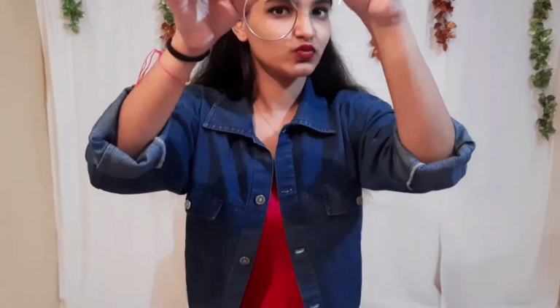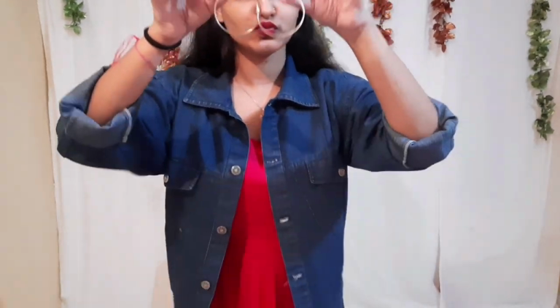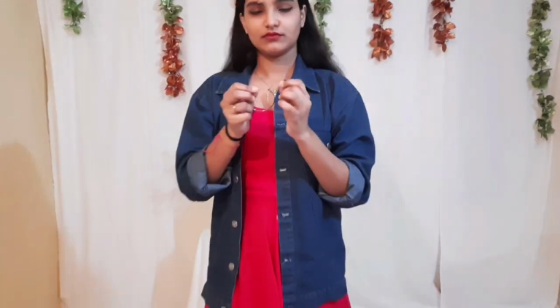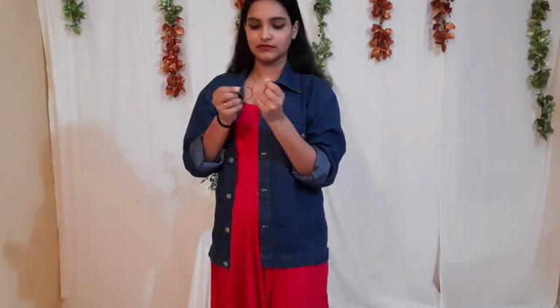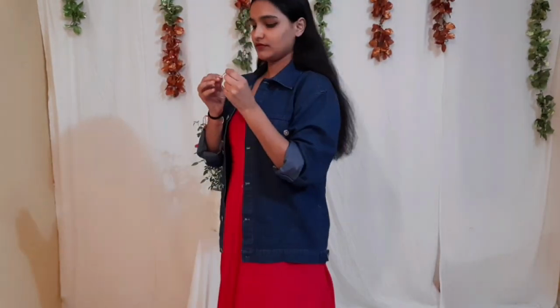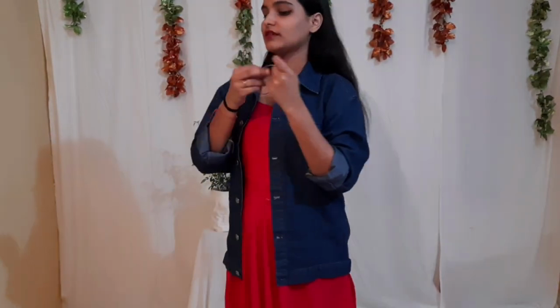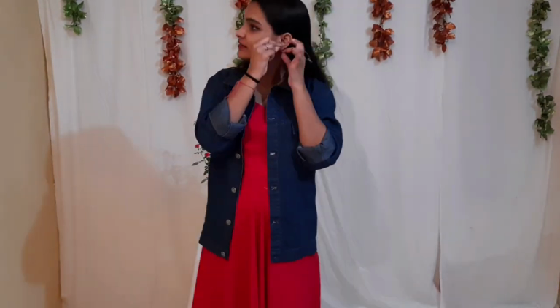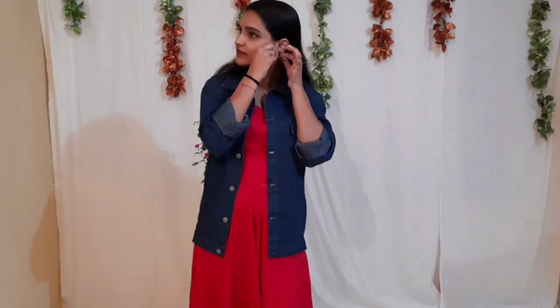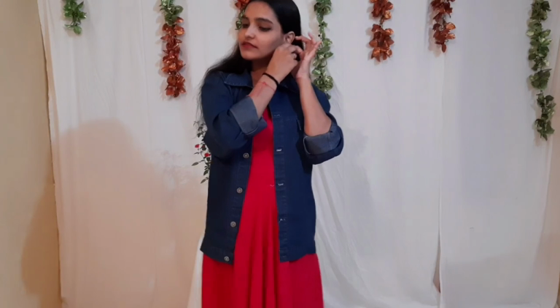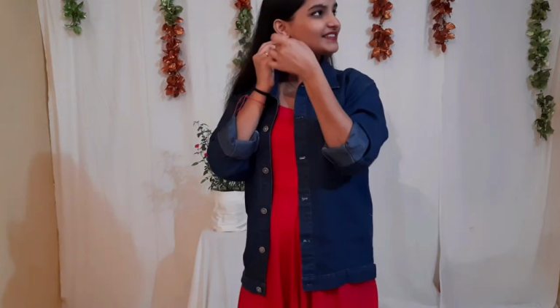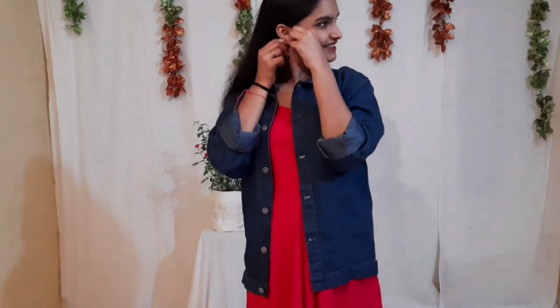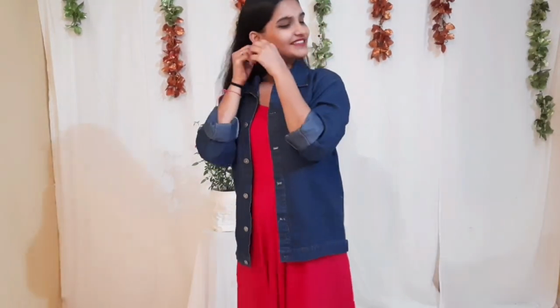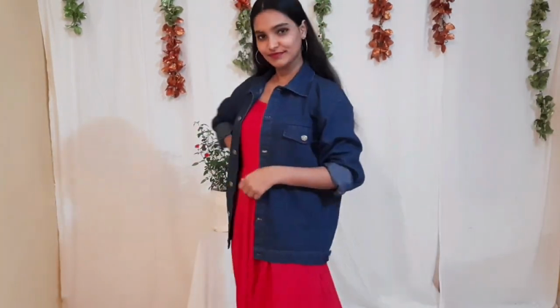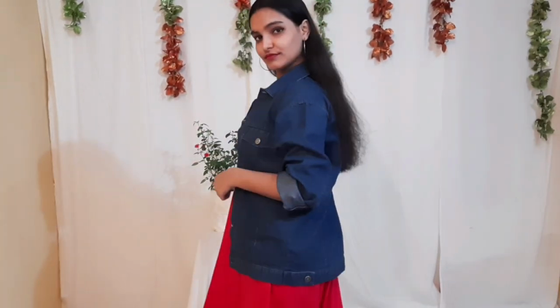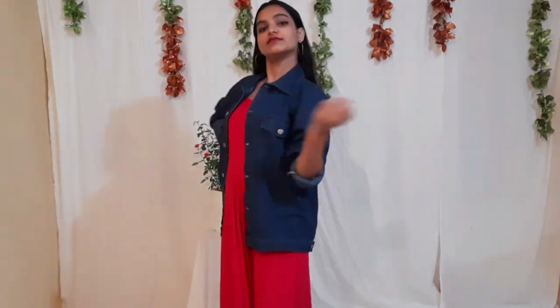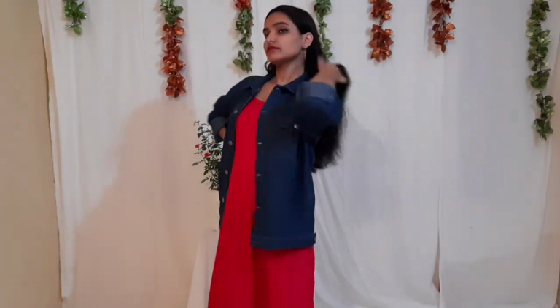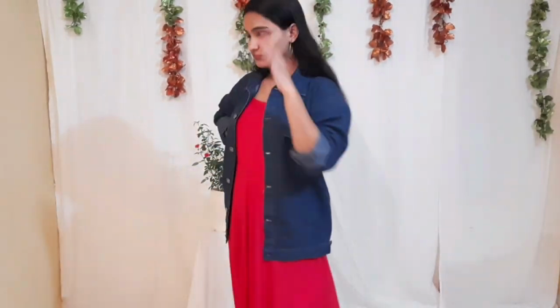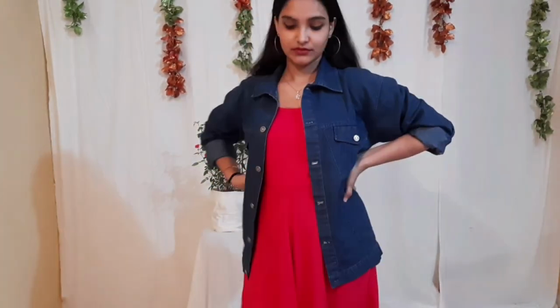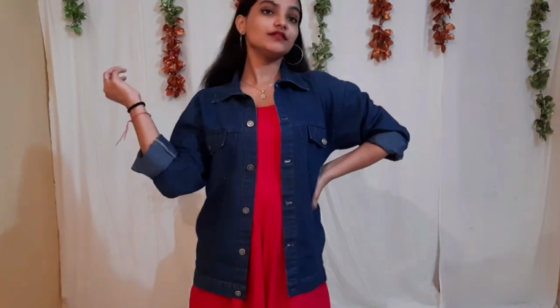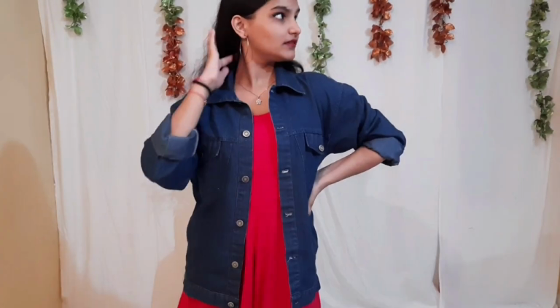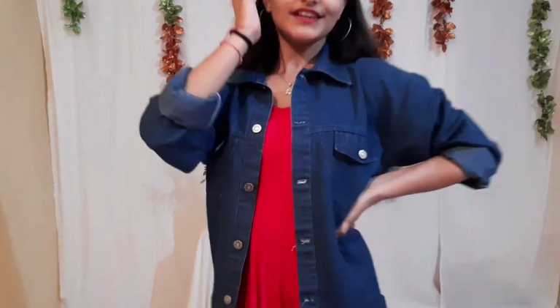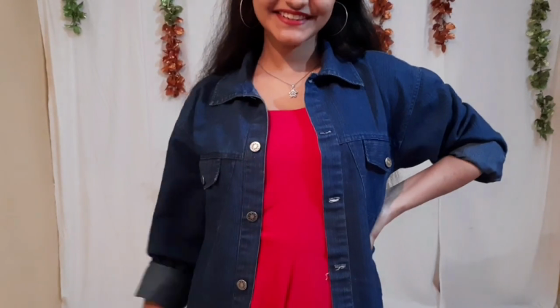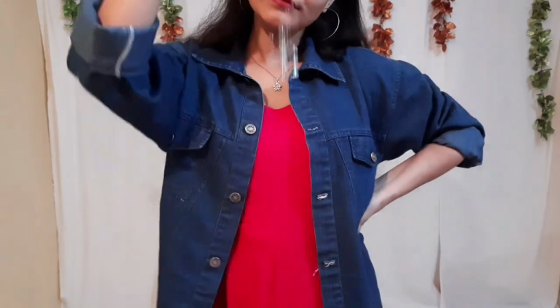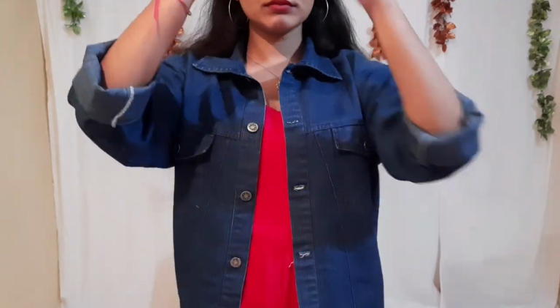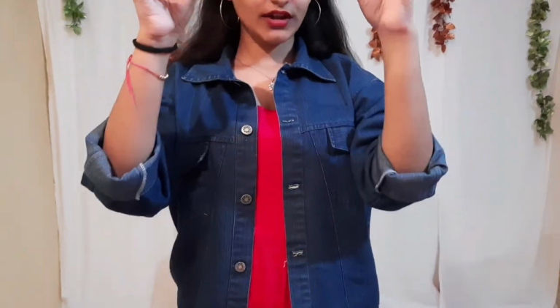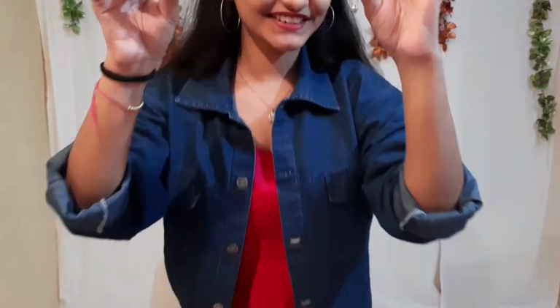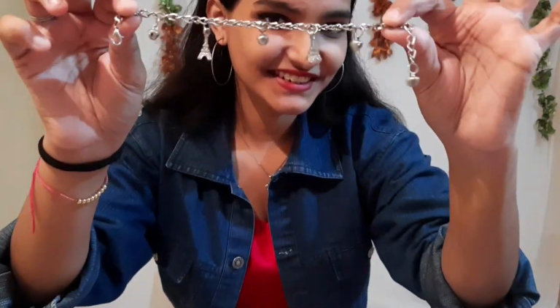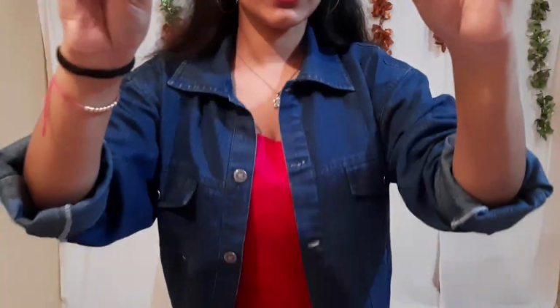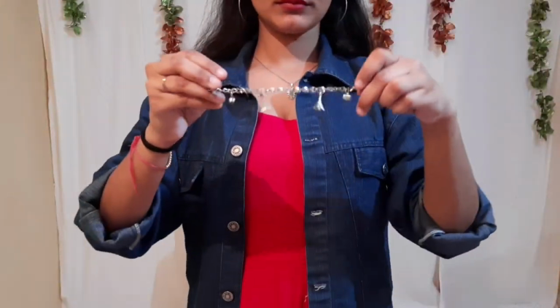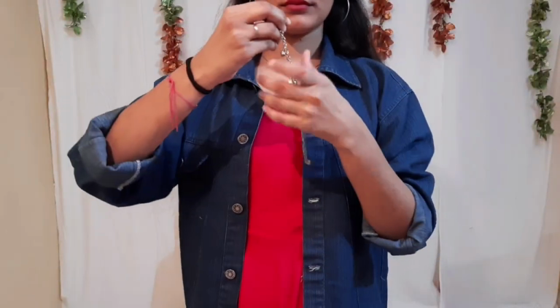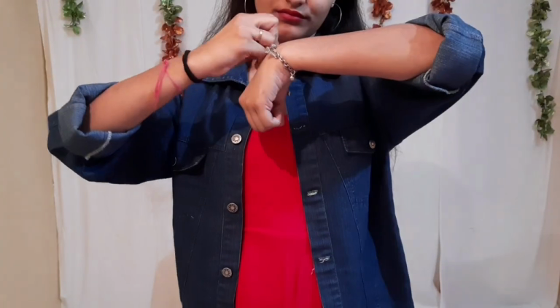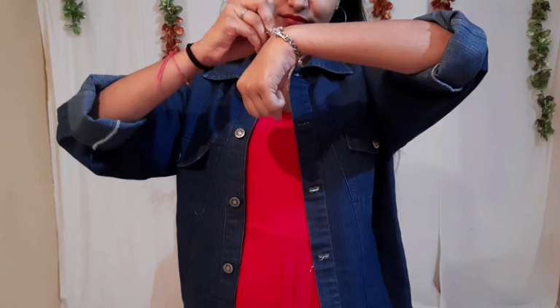Silver hoops and denim jackets are like the best trend — they go together really well. I've completed this look with a silver bracelet. This bracelet is my literal favorite because it has small Eiffel towers and ghungurus on it.